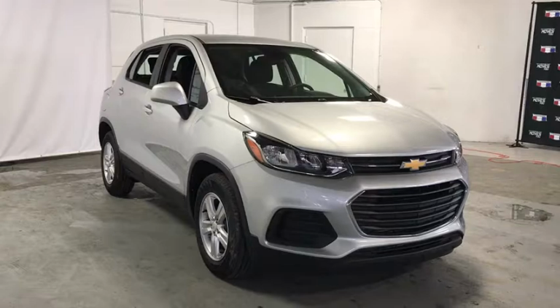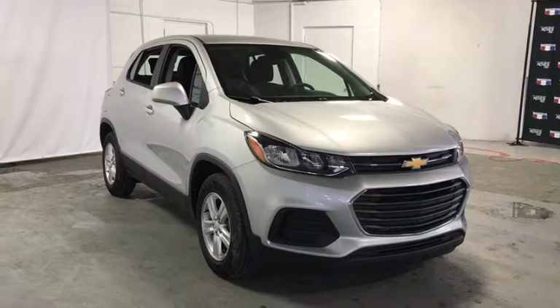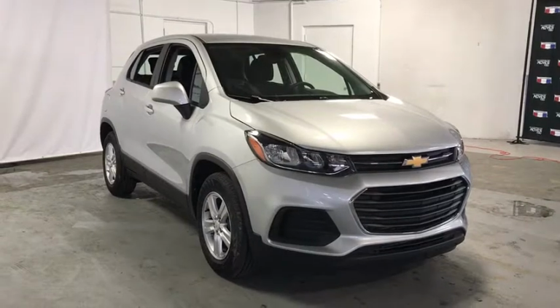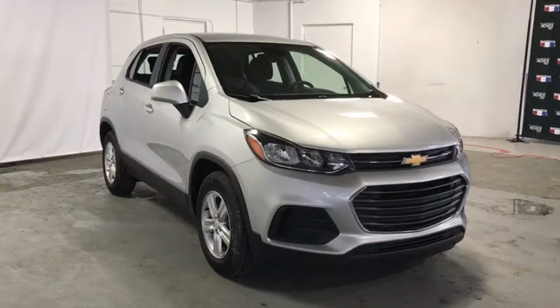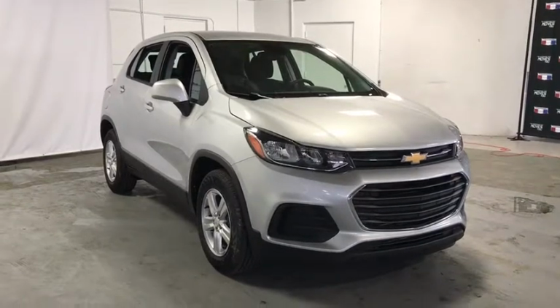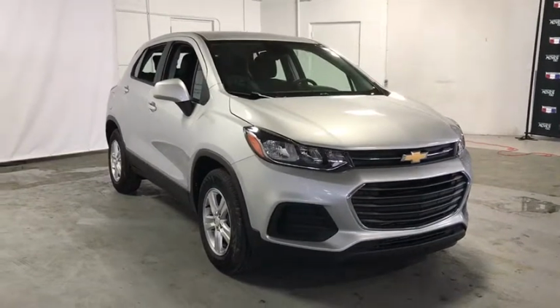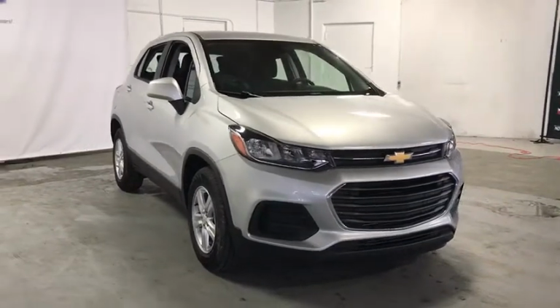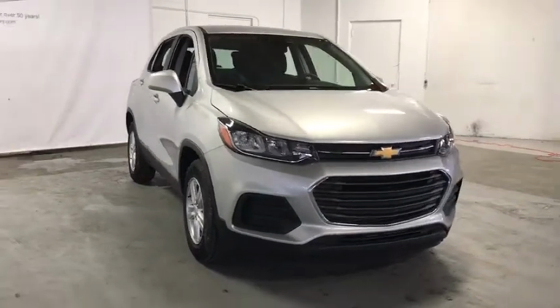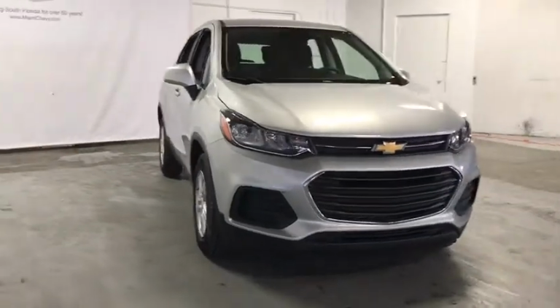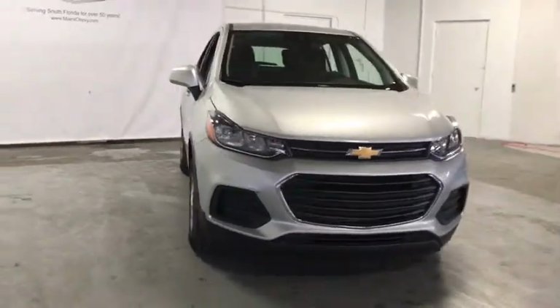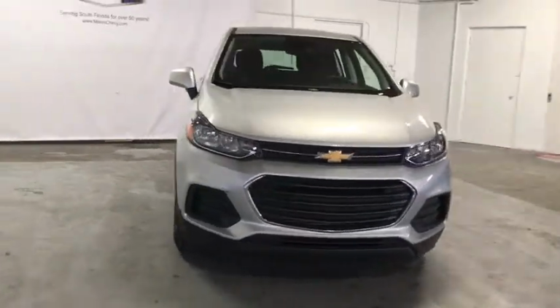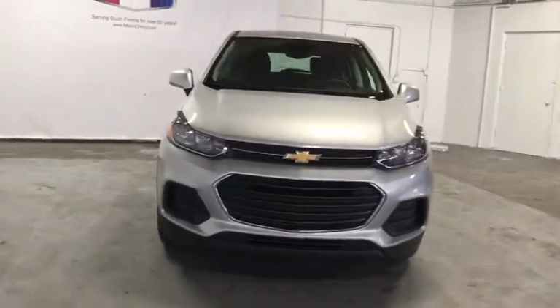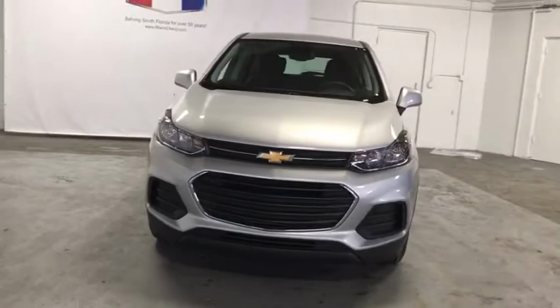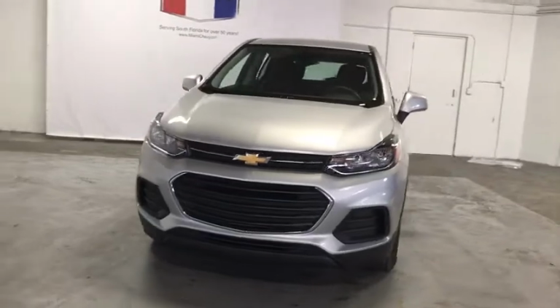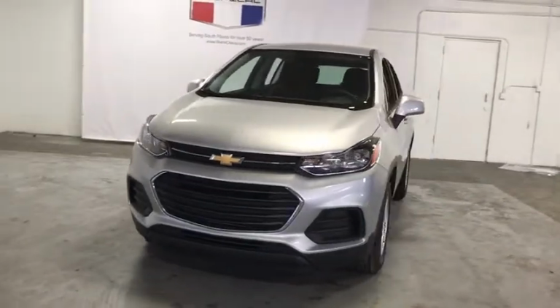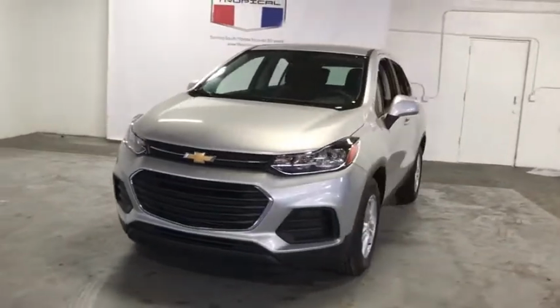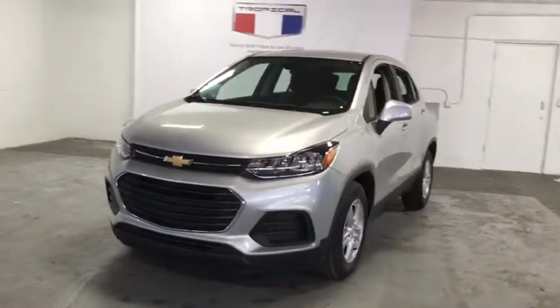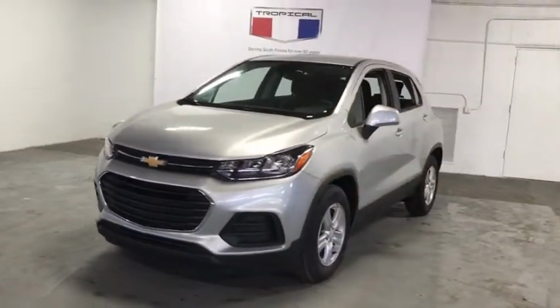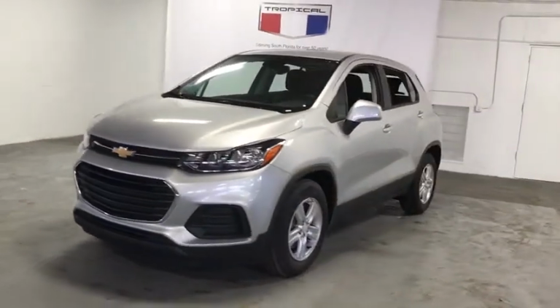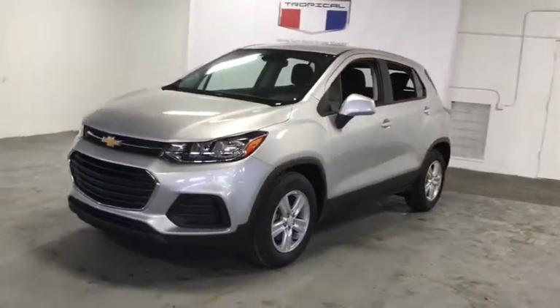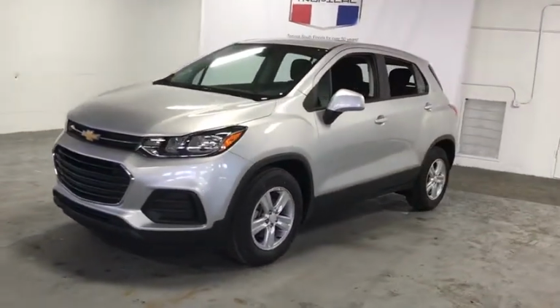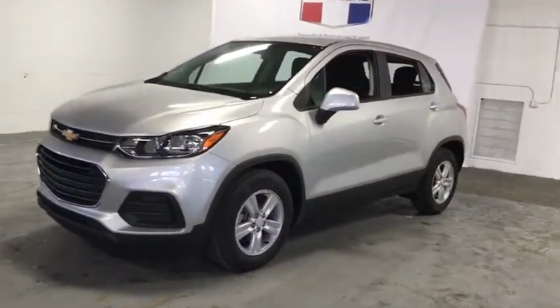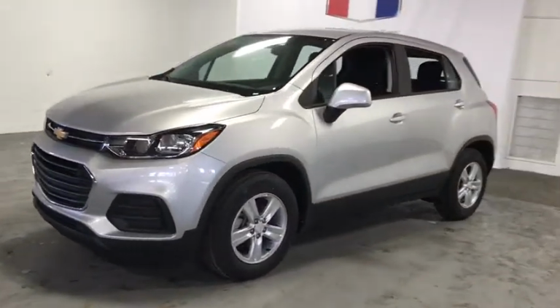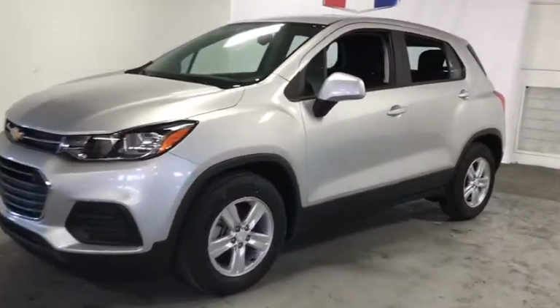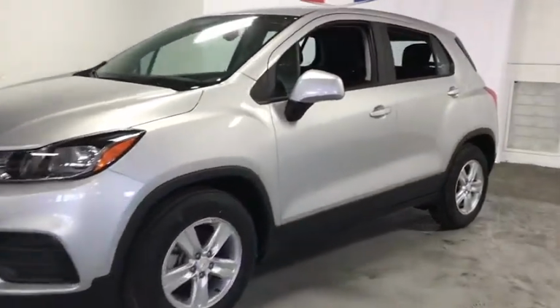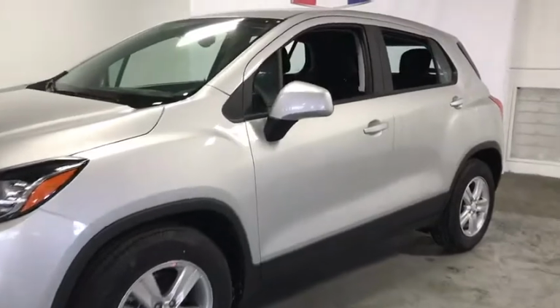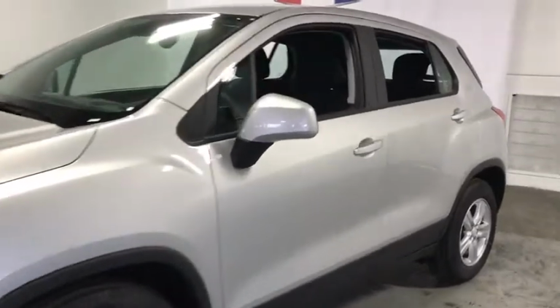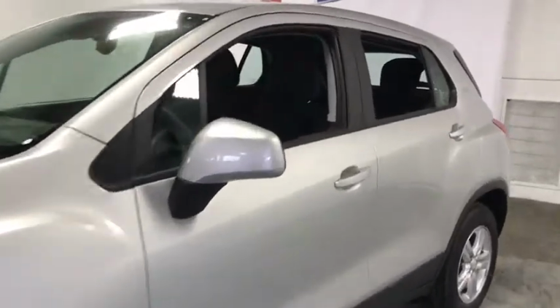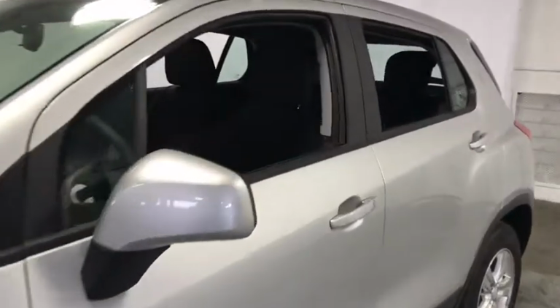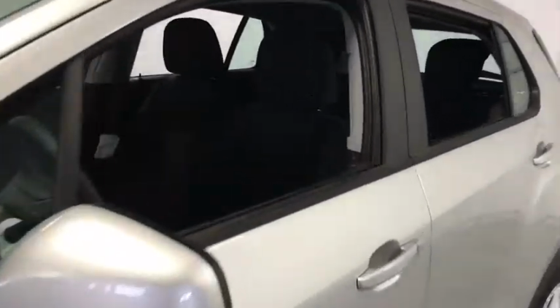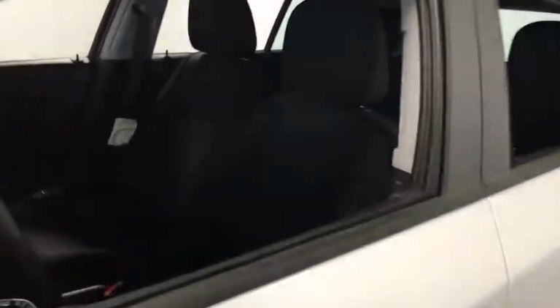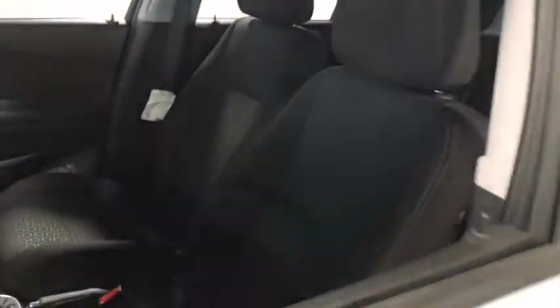Looking for the right vehicle? Check out the 2020 Chevrolet Trax. The Trax is tiny on the outside but remarkably spacious within. It comes with a clean and modern interior. This vehicle has less than 100 miles.